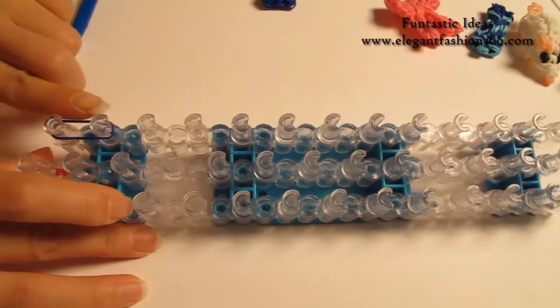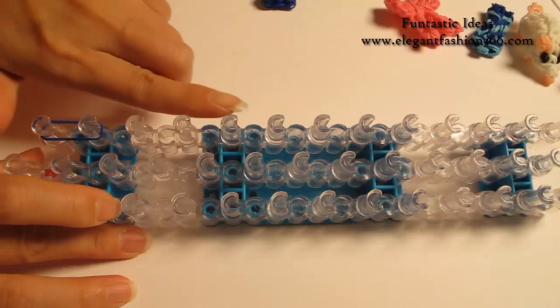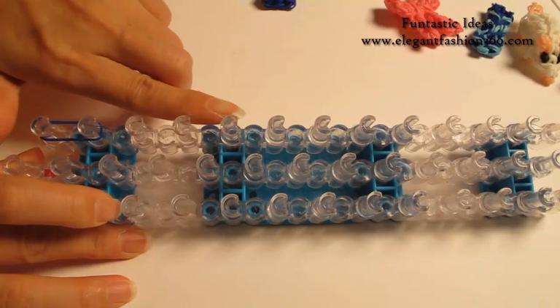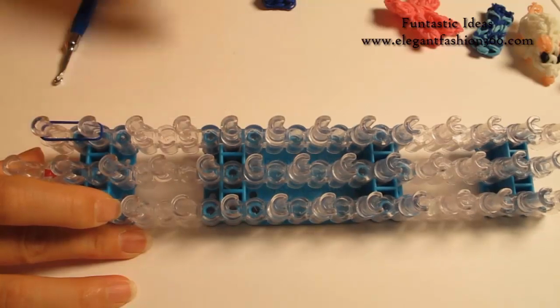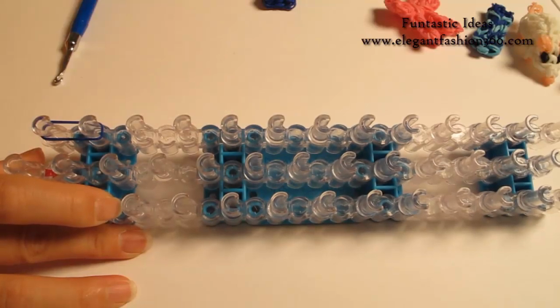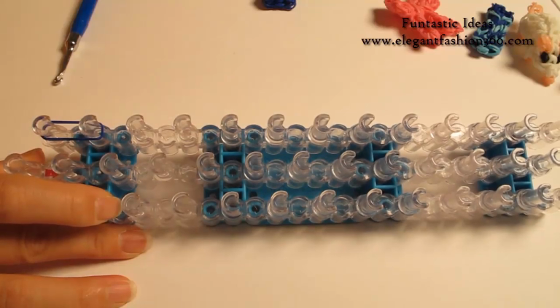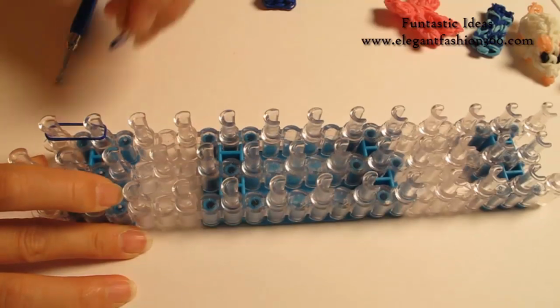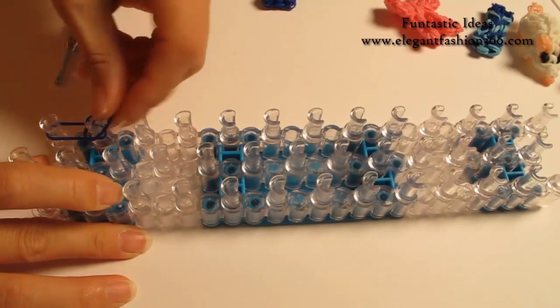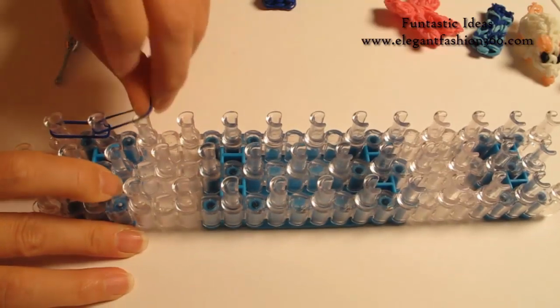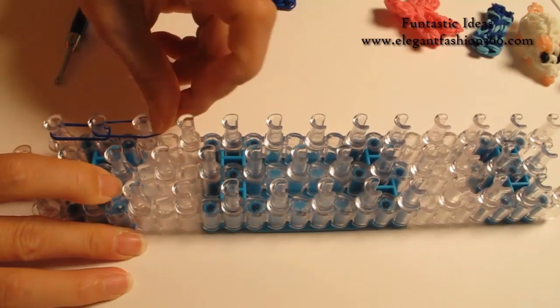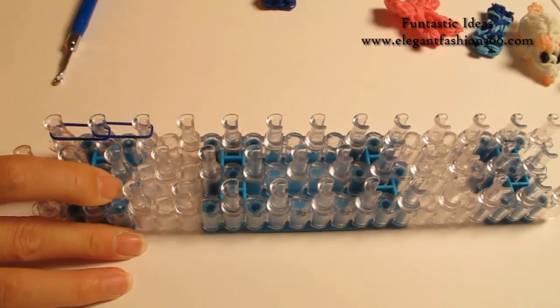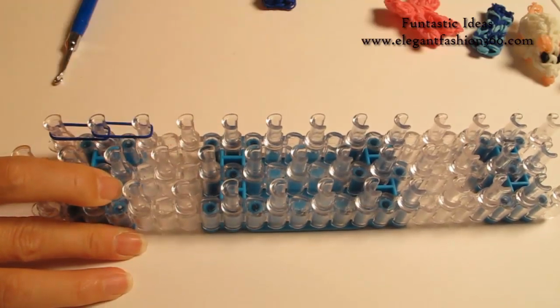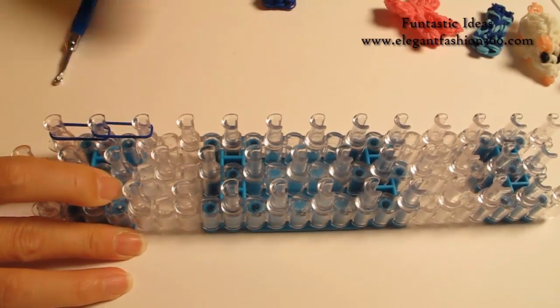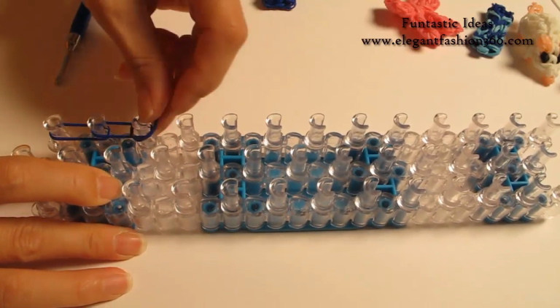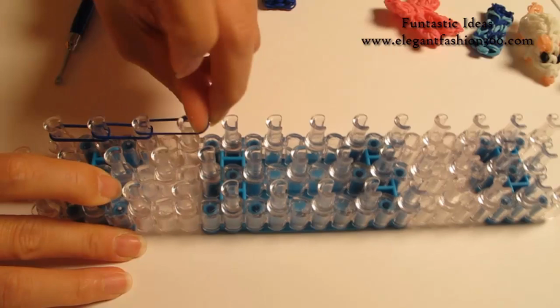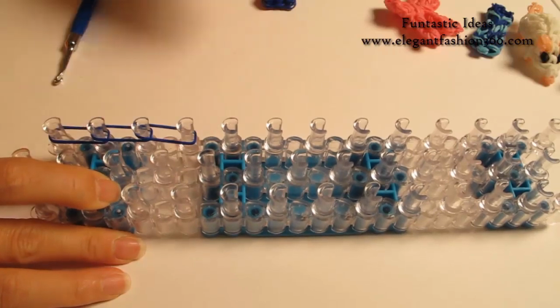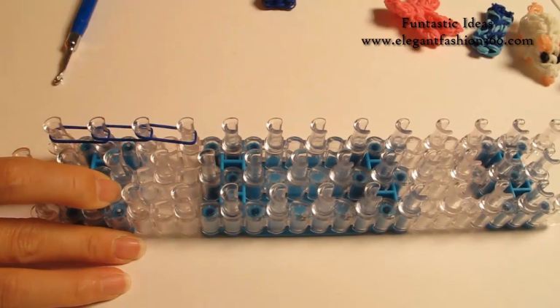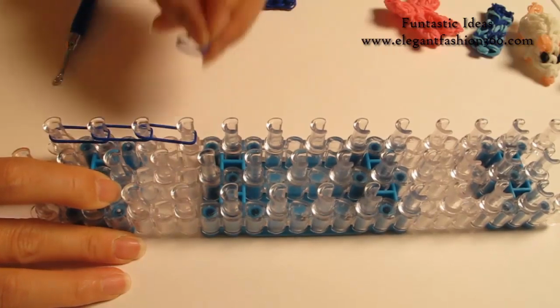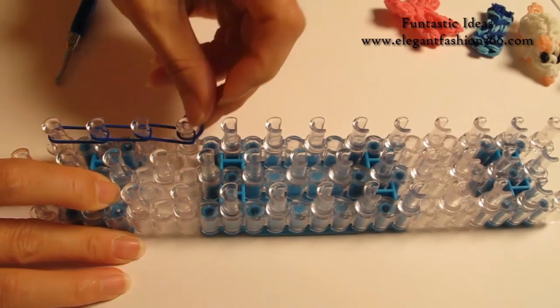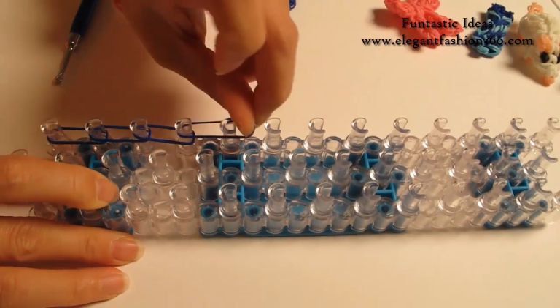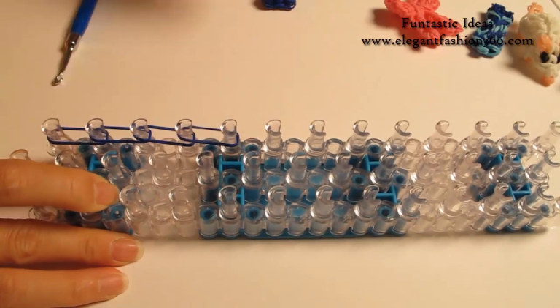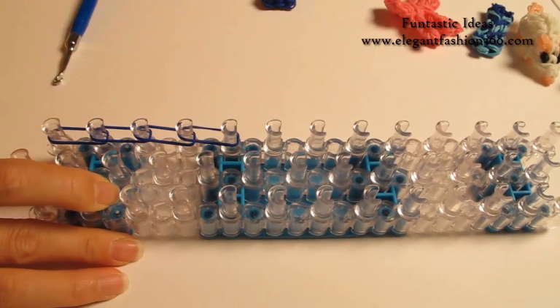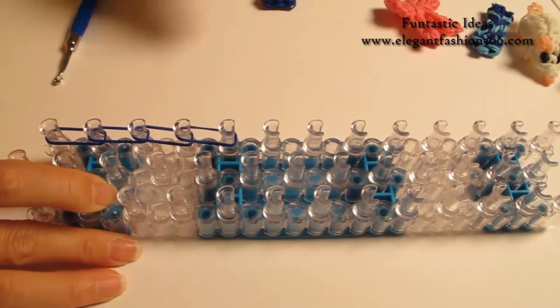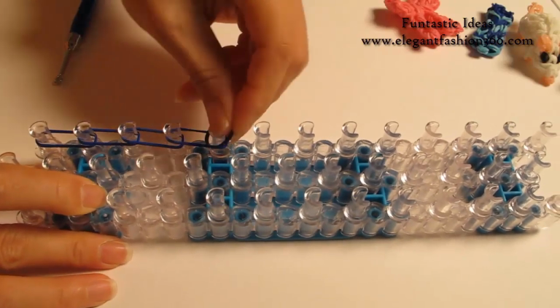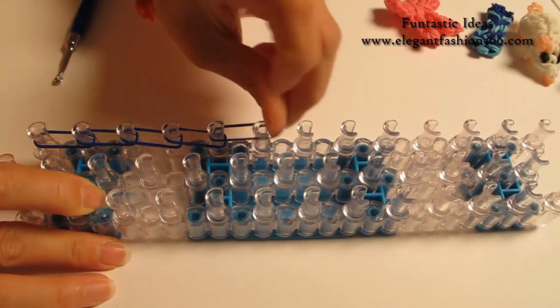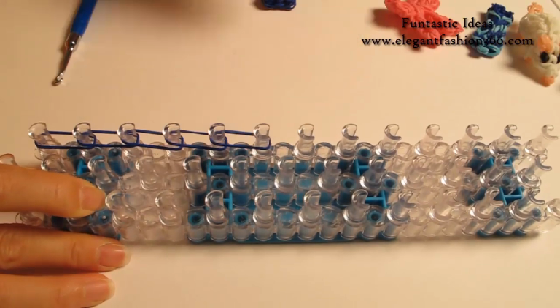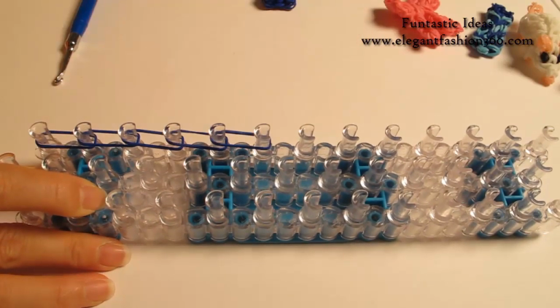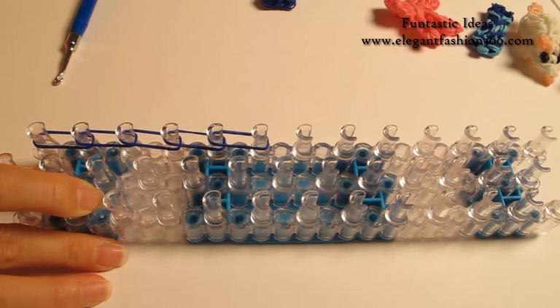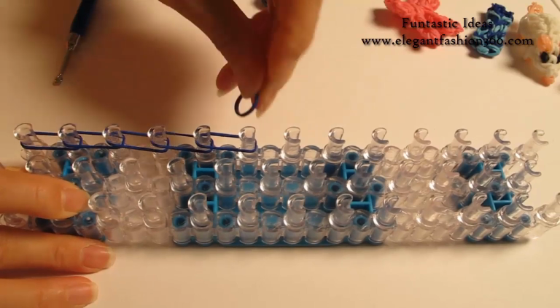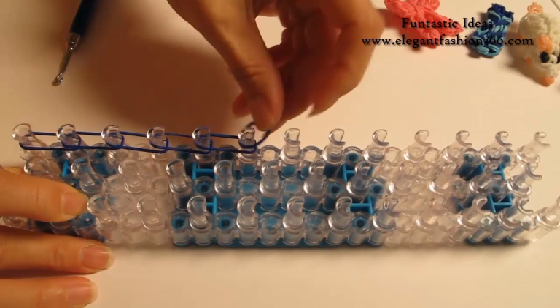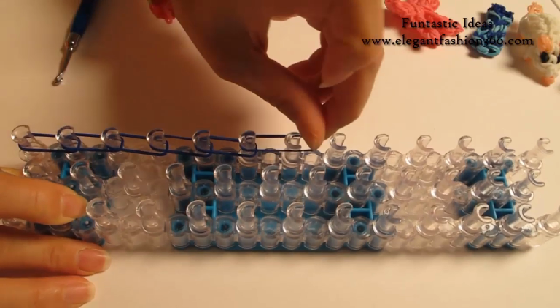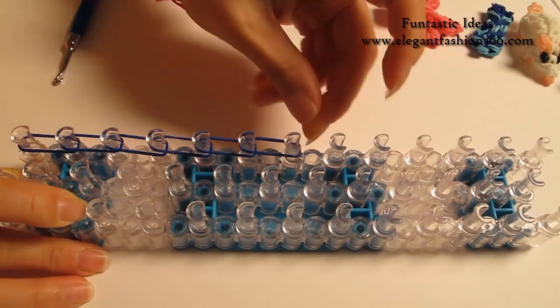We're going to go this way for six times: 2, 3, 4, 5, and 6.